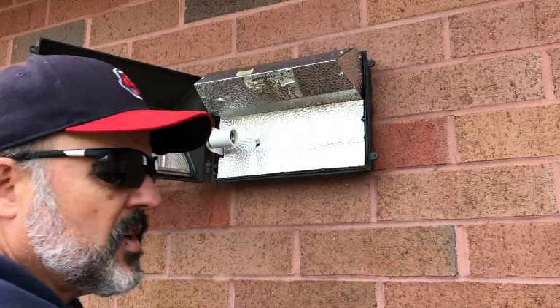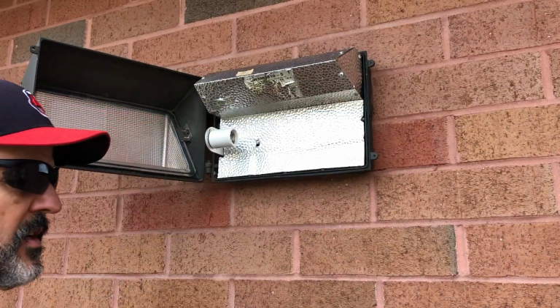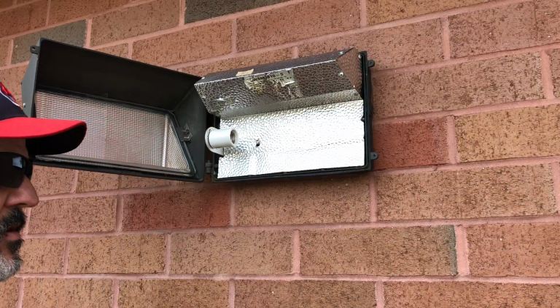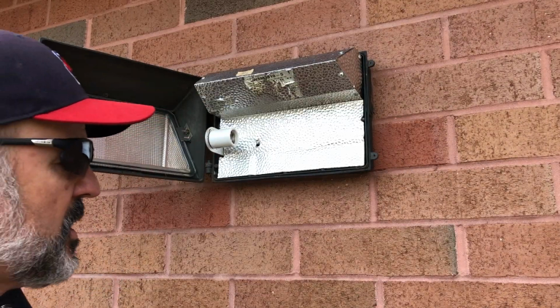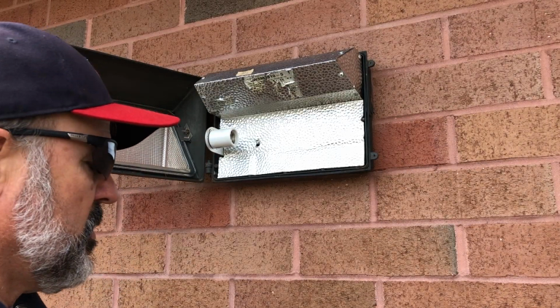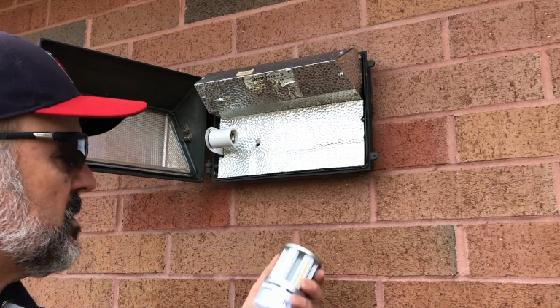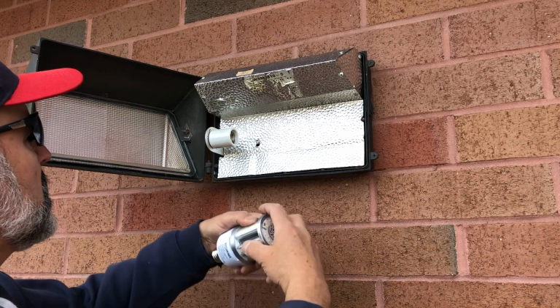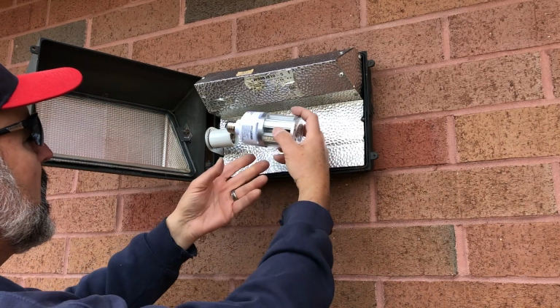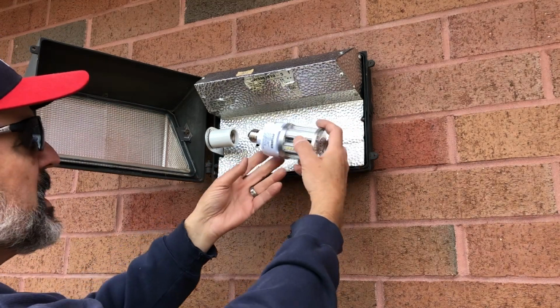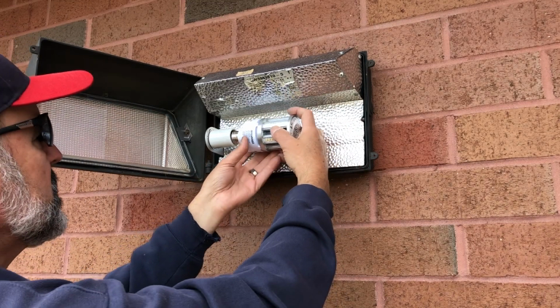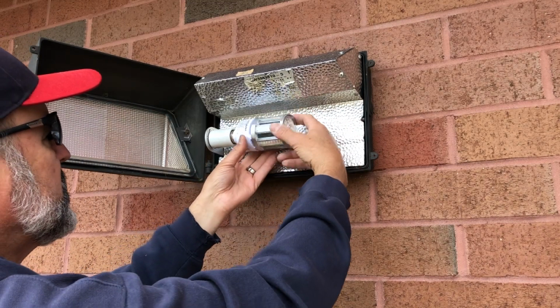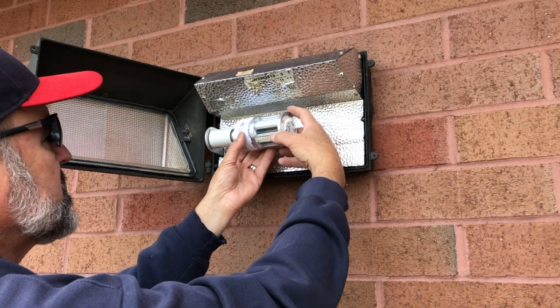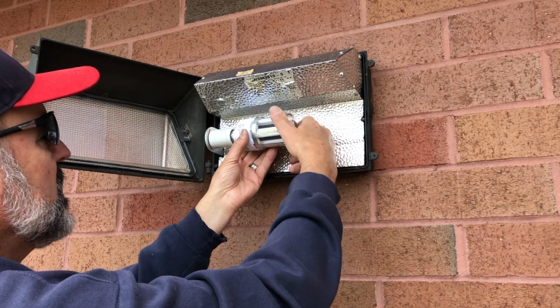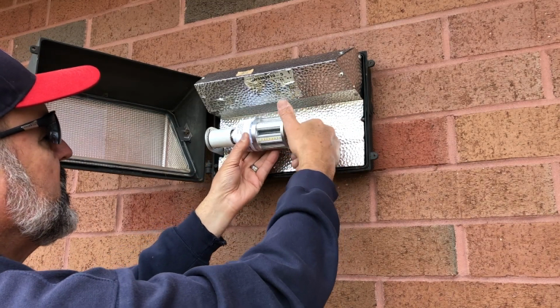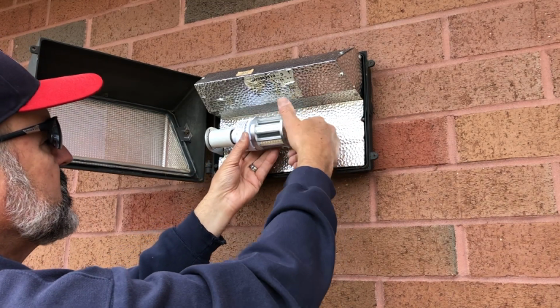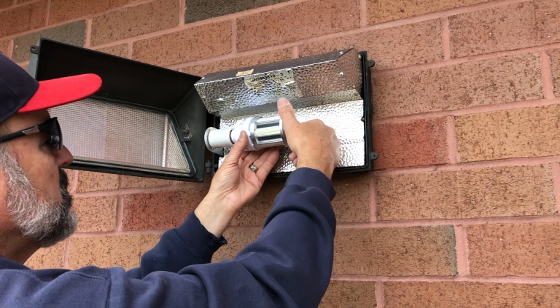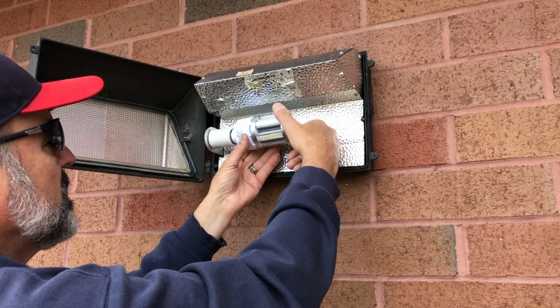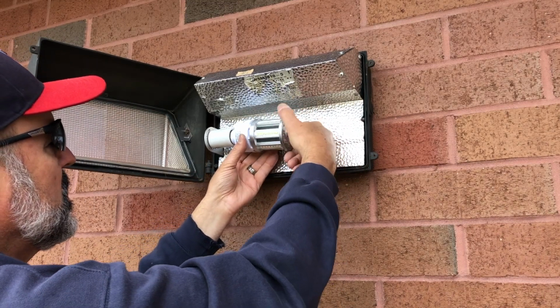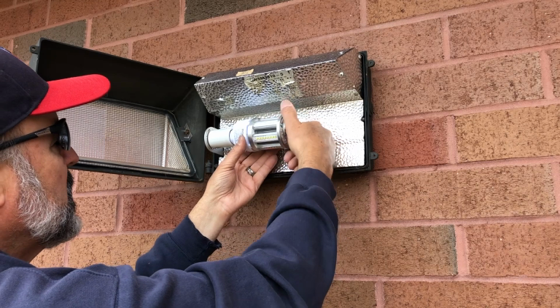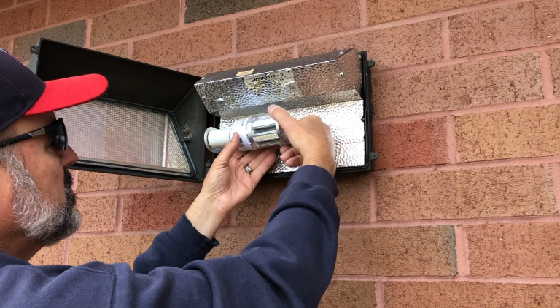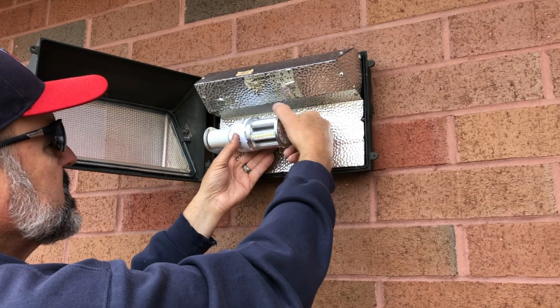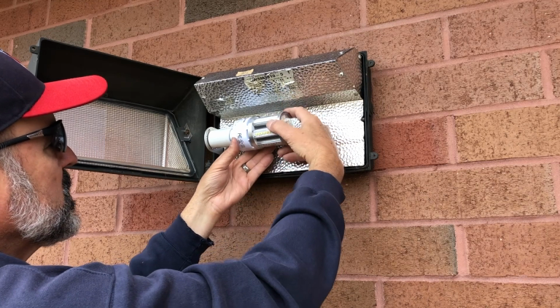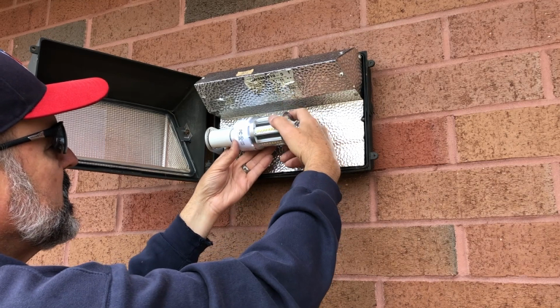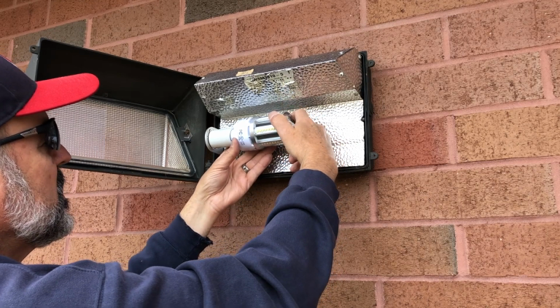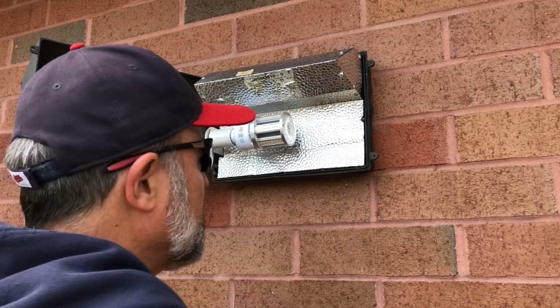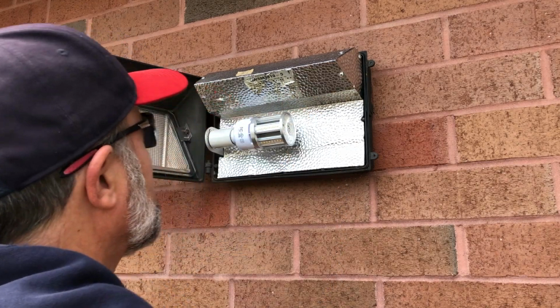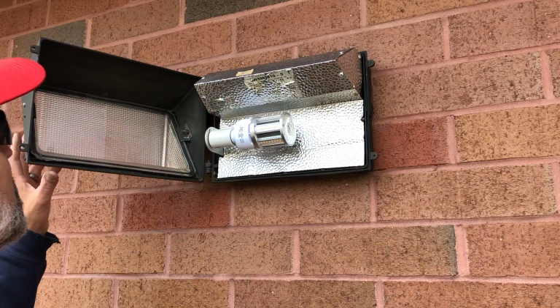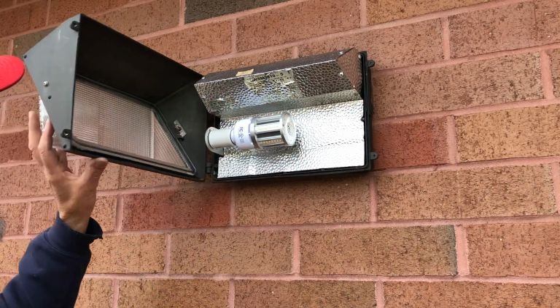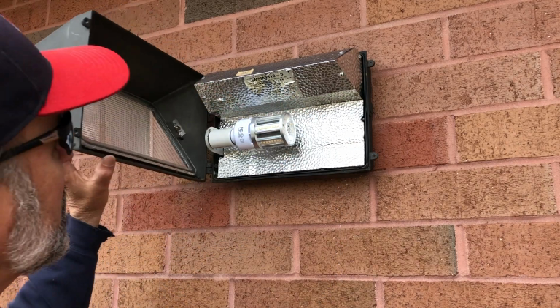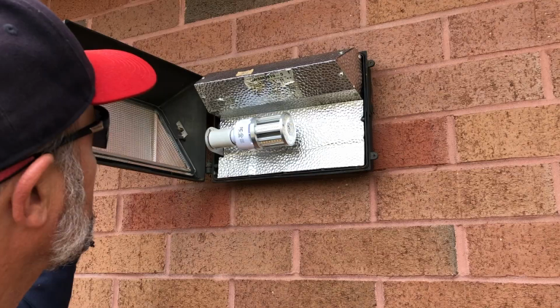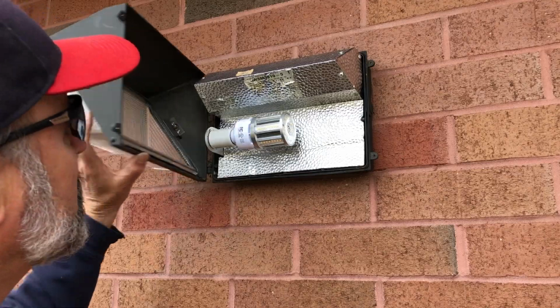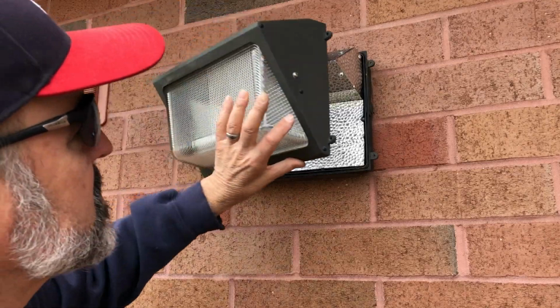Now I already made sure that this lamp fits. Could fit a larger lamp in here no problem, but this is going to work just fine — great savings. All set.